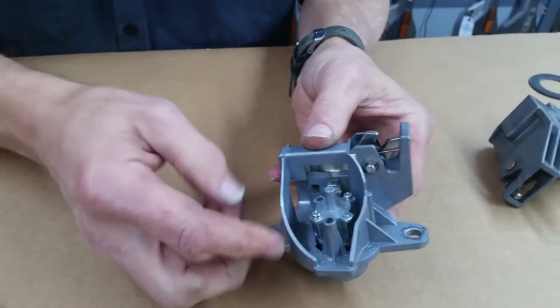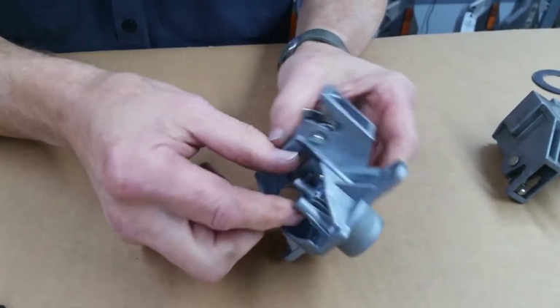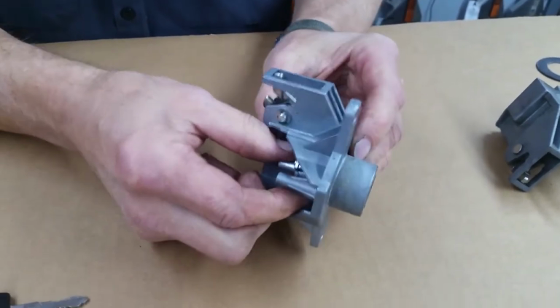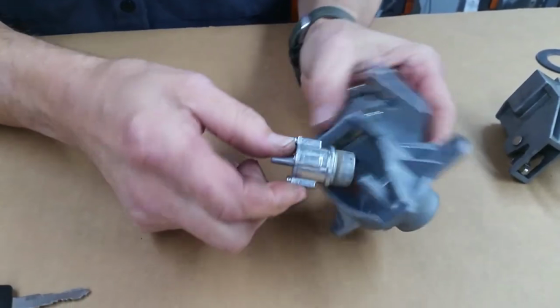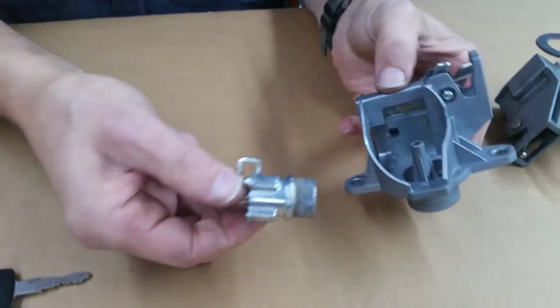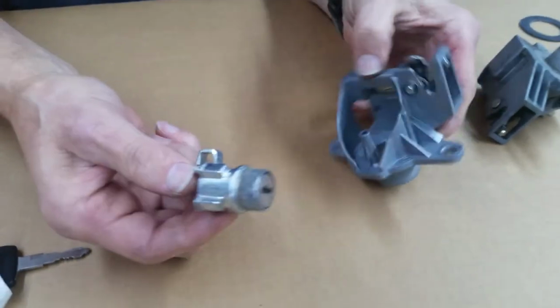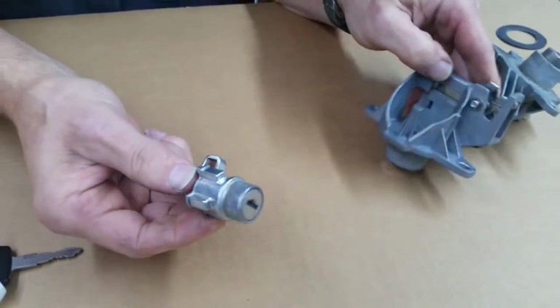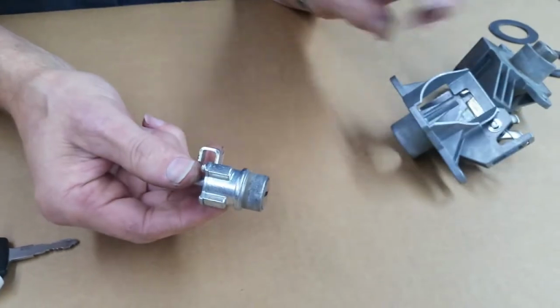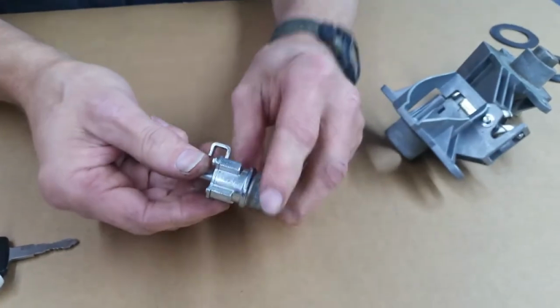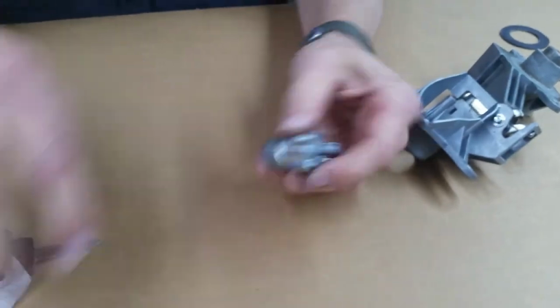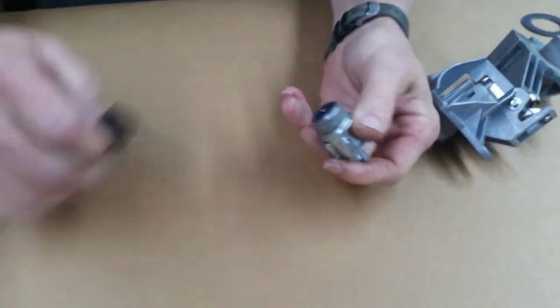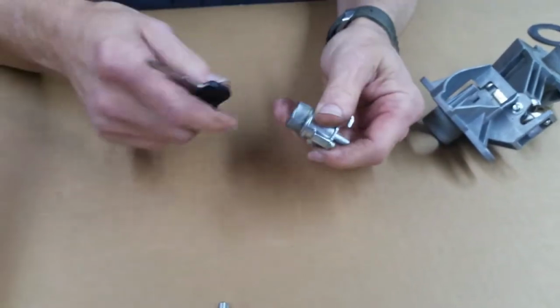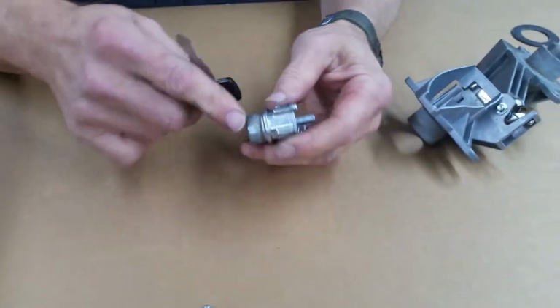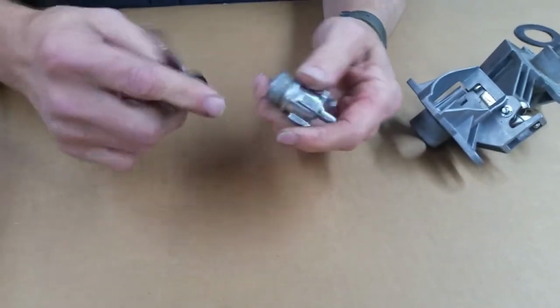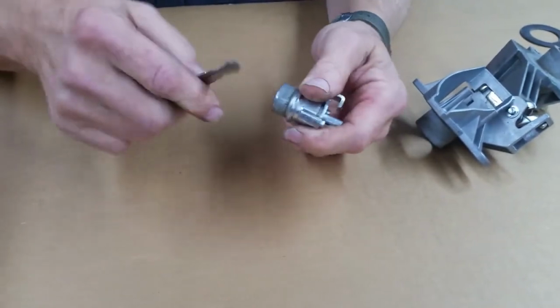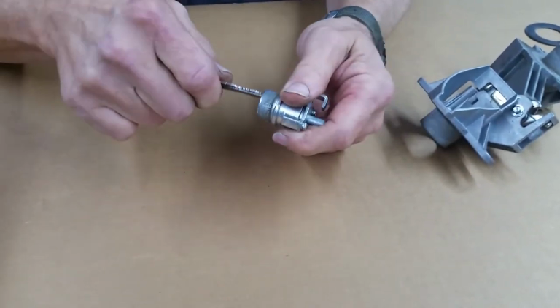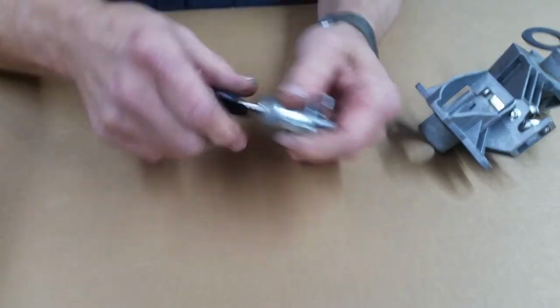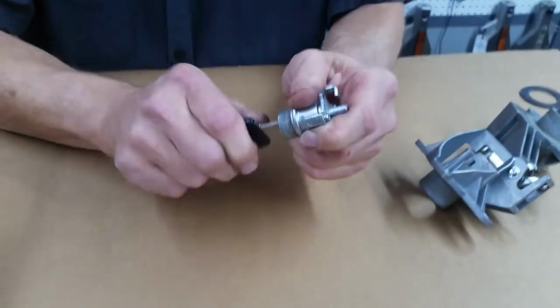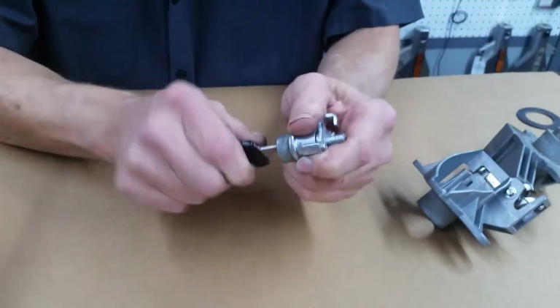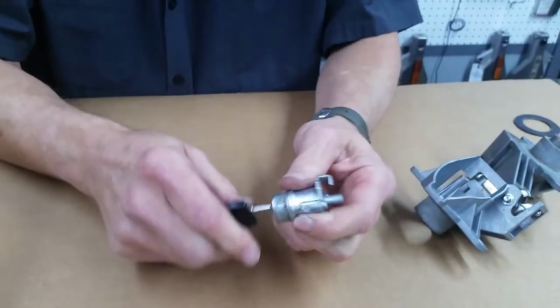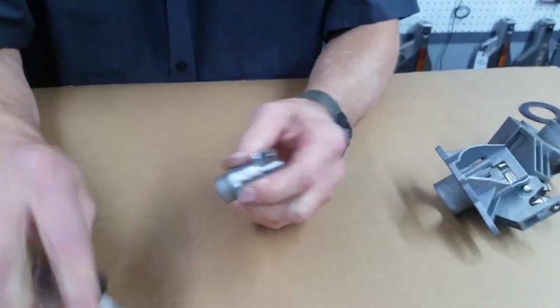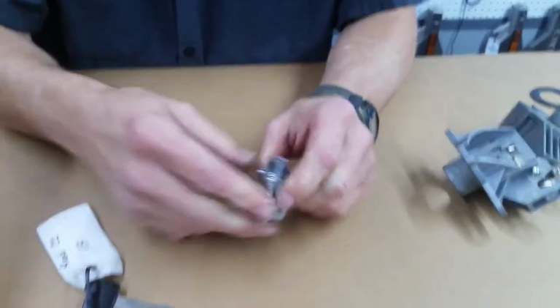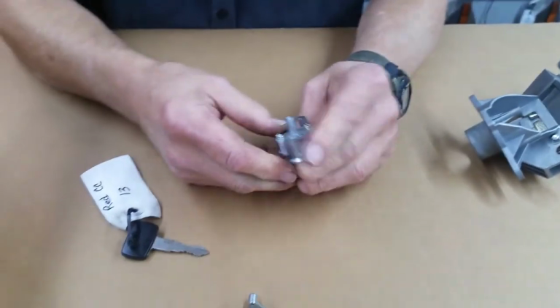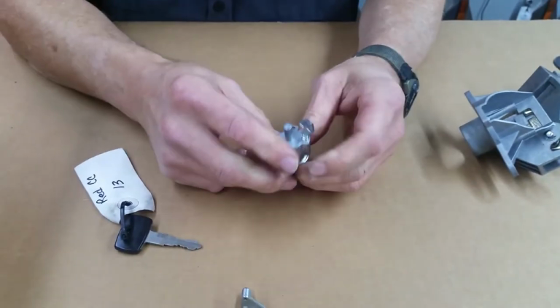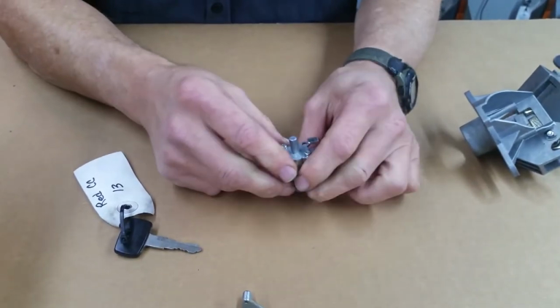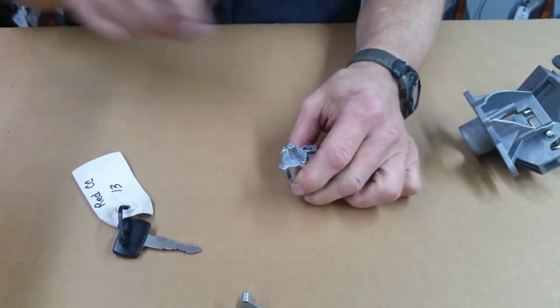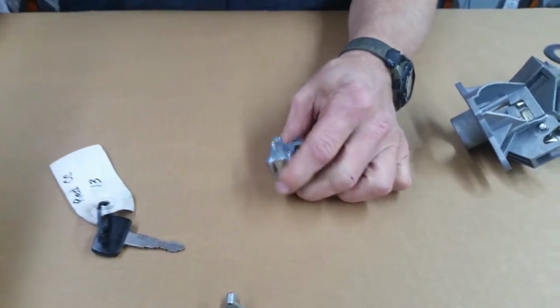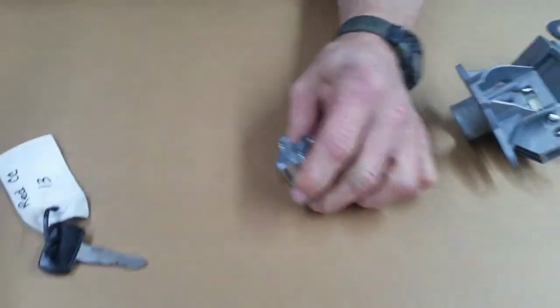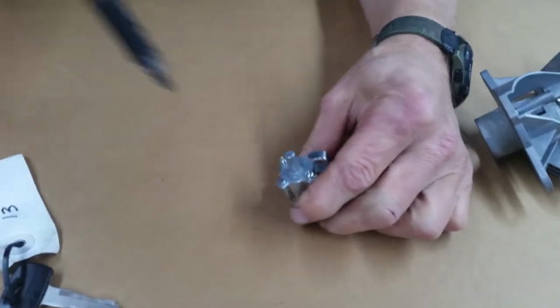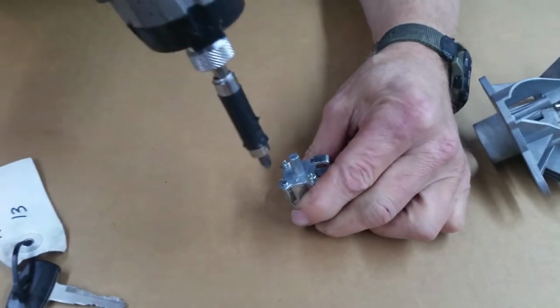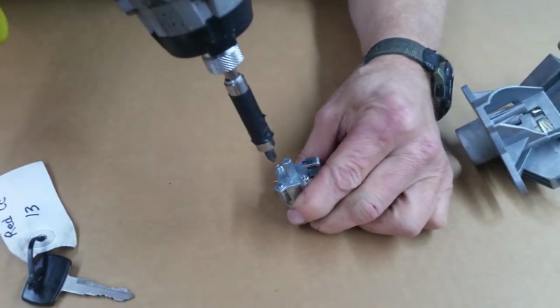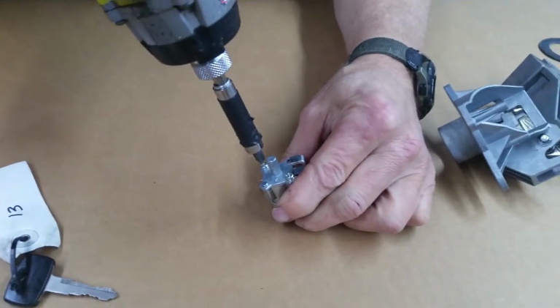Once you get to that point, it'll pop out — the cylinder does. And you'll see this cylinder: this key does not work in that cylinder. I'm going to show you how to fix that, so we're going to take the top — the back off of this here.